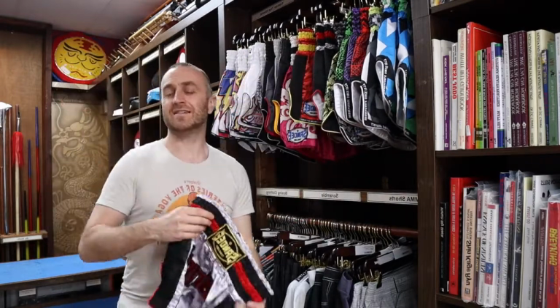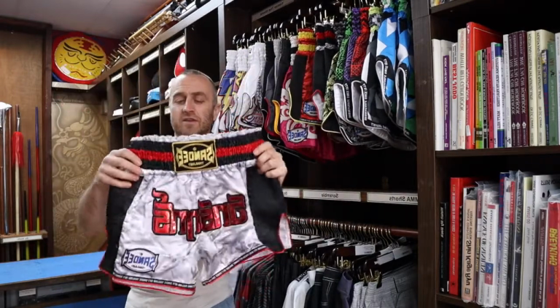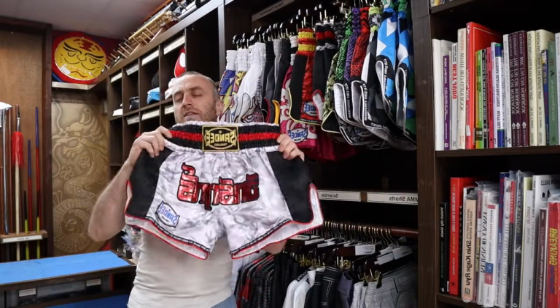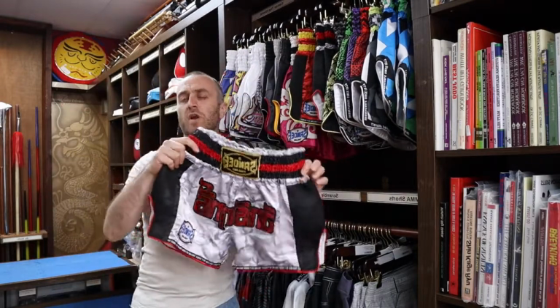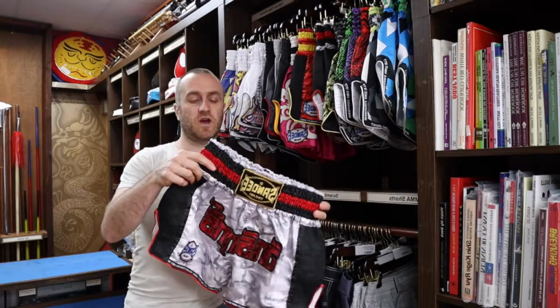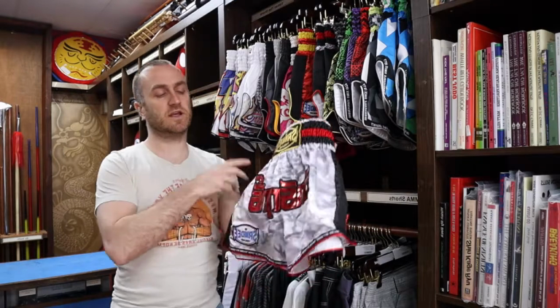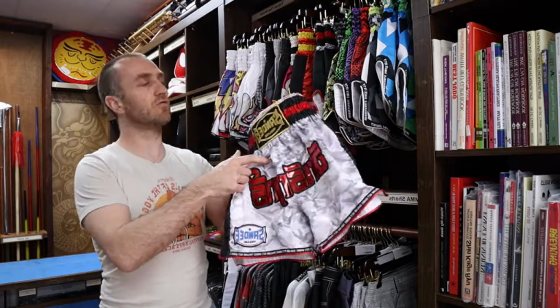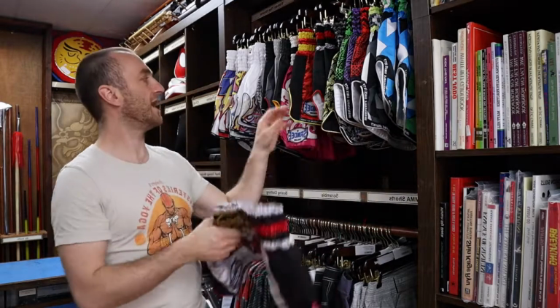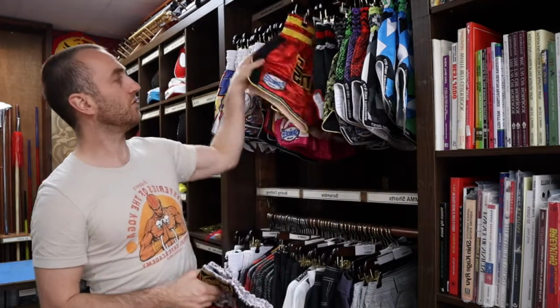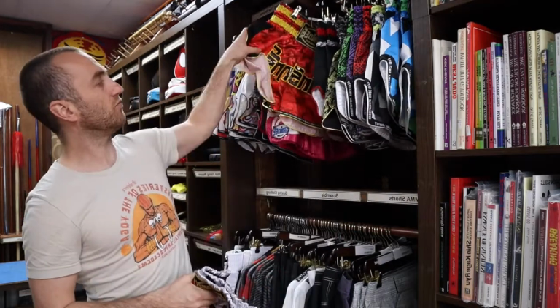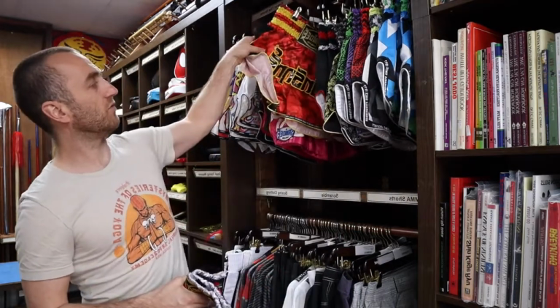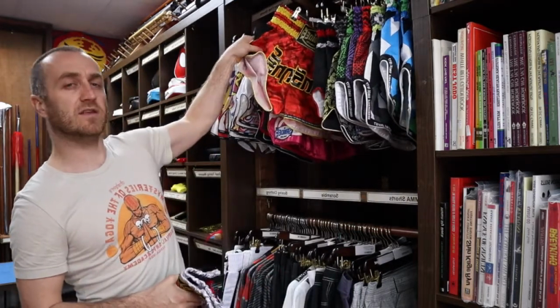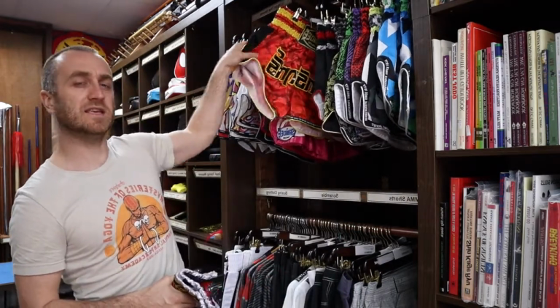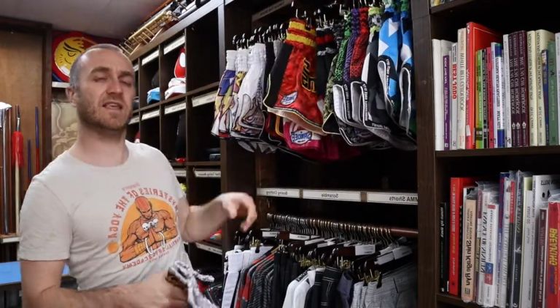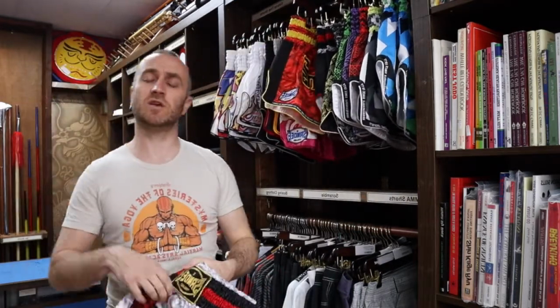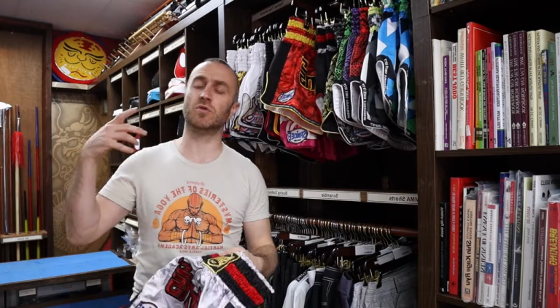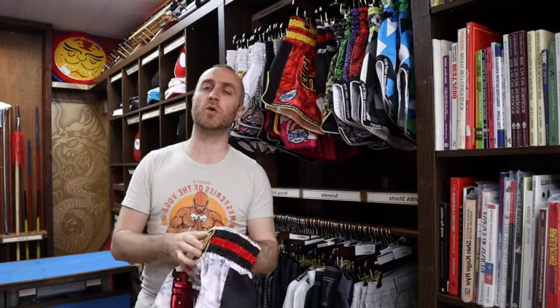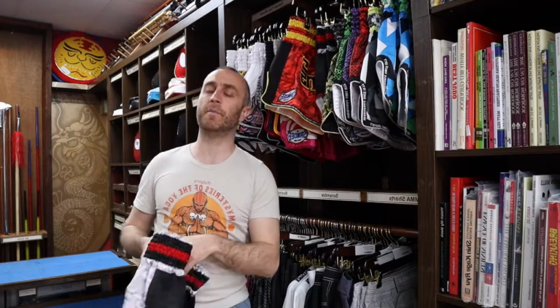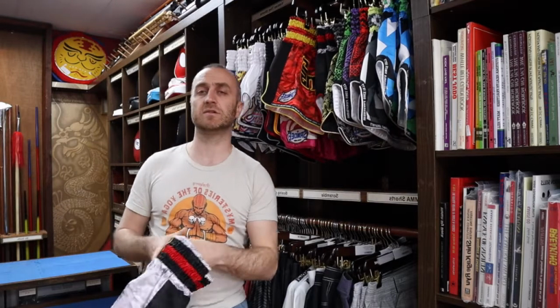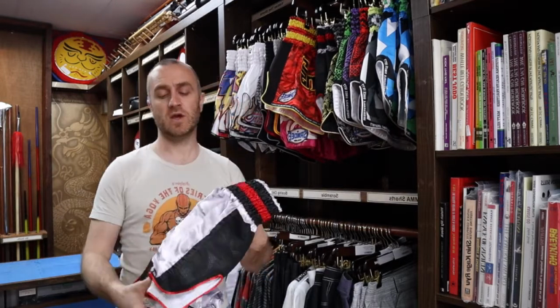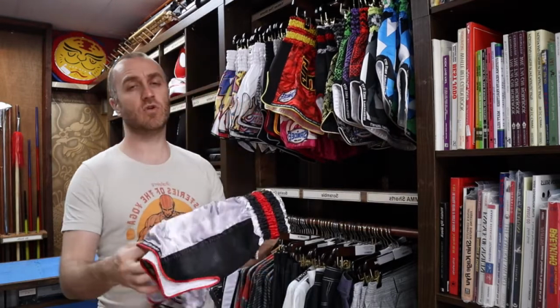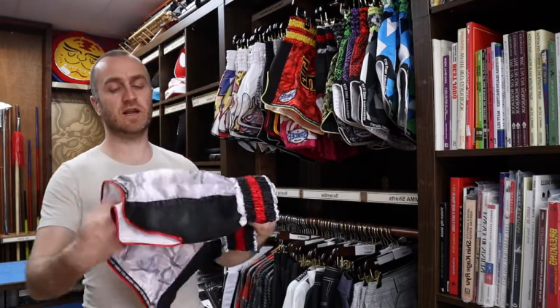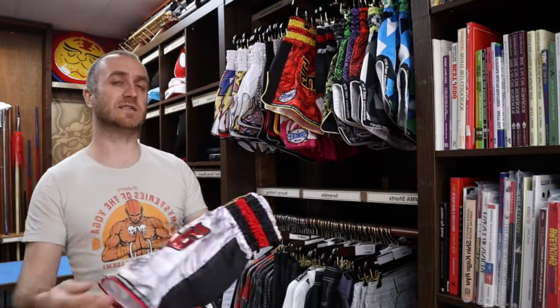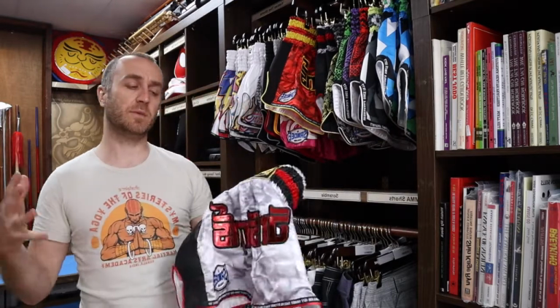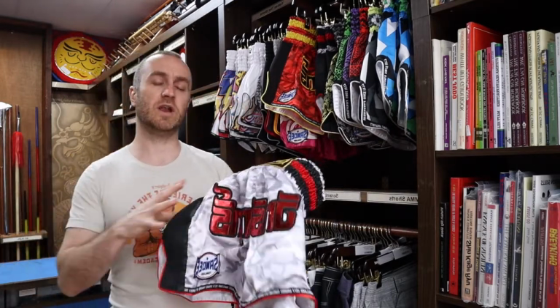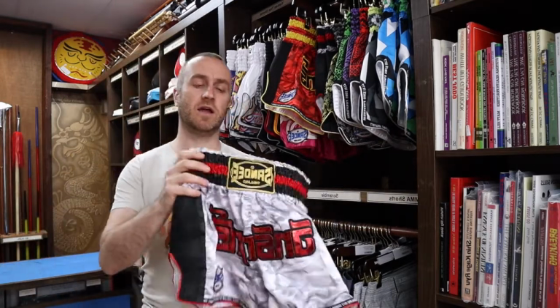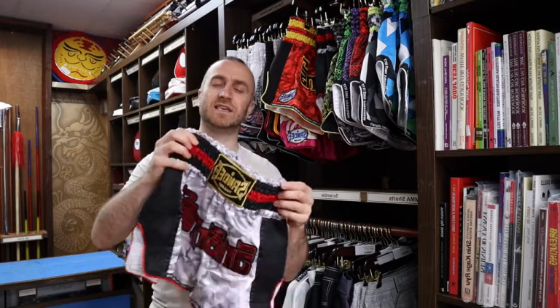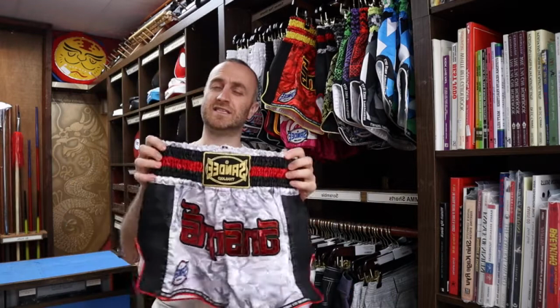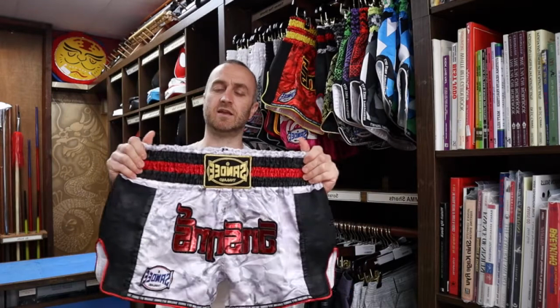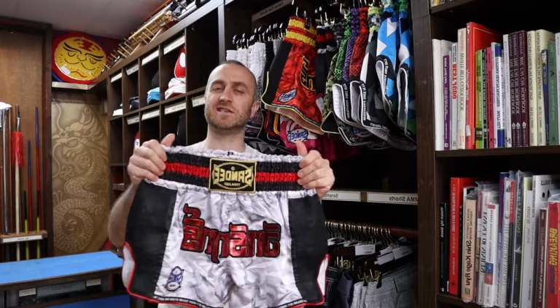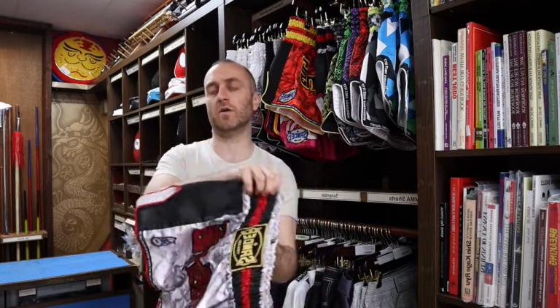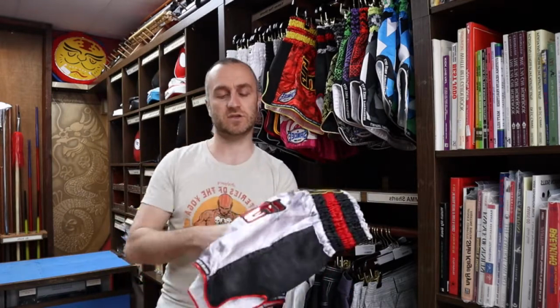Sandy do the Supernatural shorts in a range of colours — they do the grey and the red that you can see here, and they also do blue and pink as well. It's a really nice design and people really like this particular design of Thai shorts.